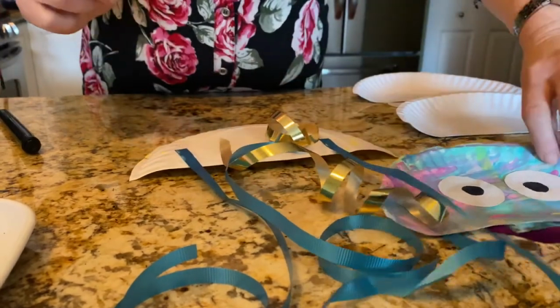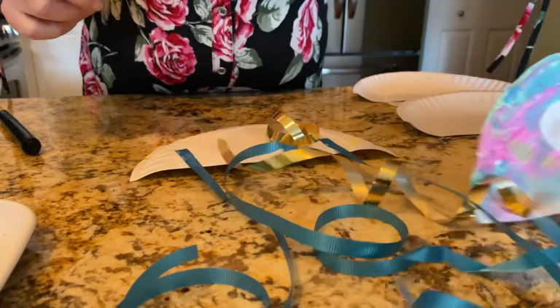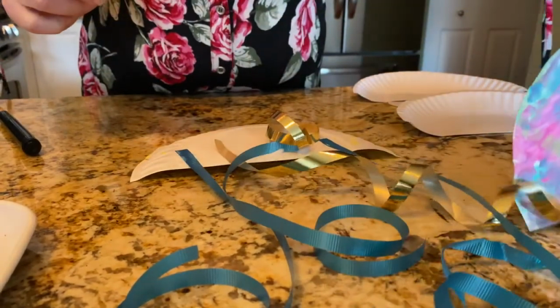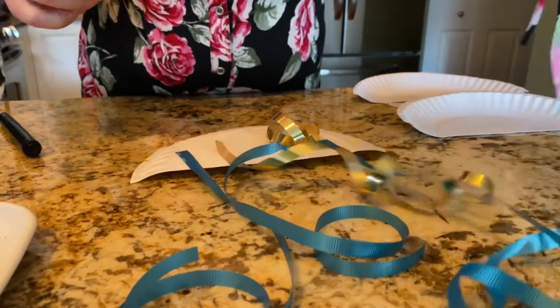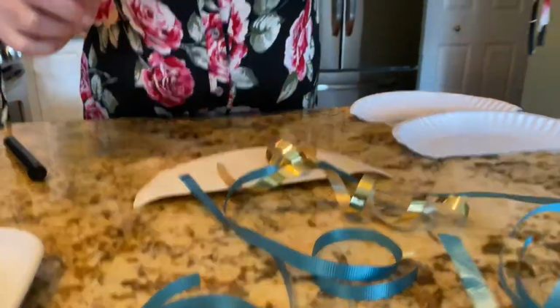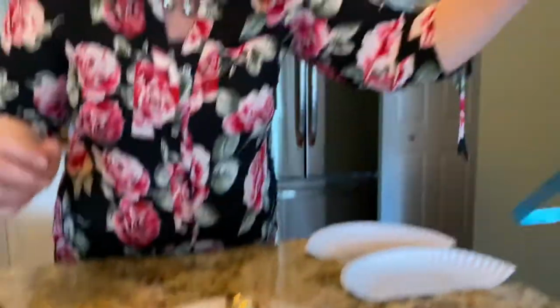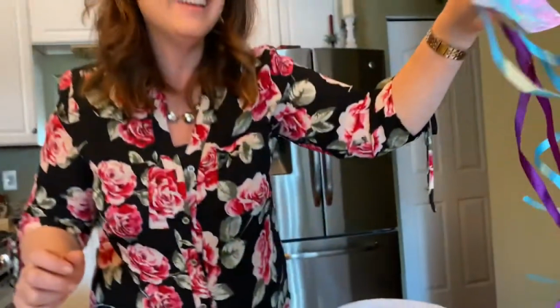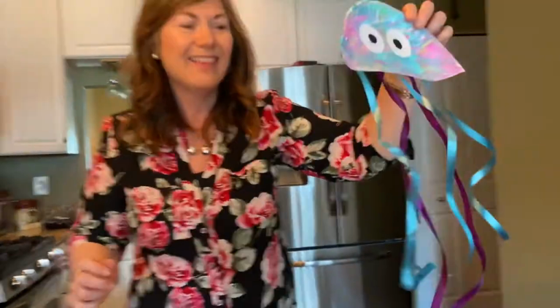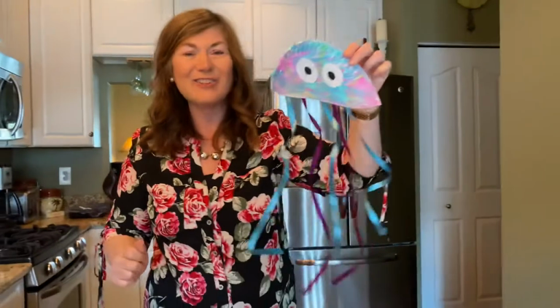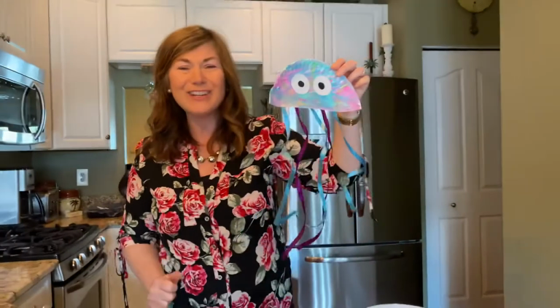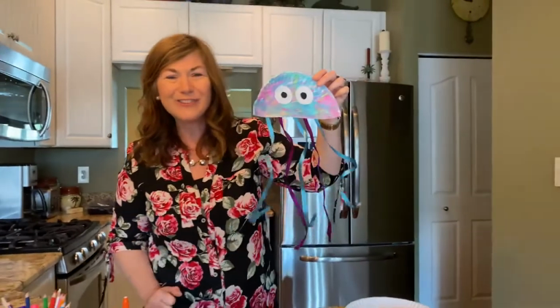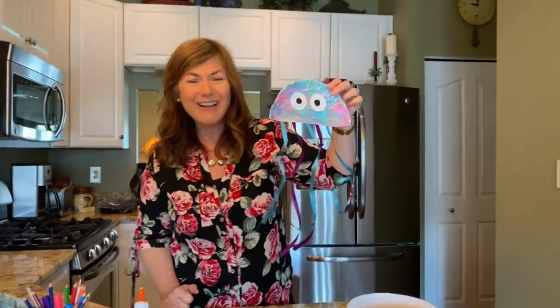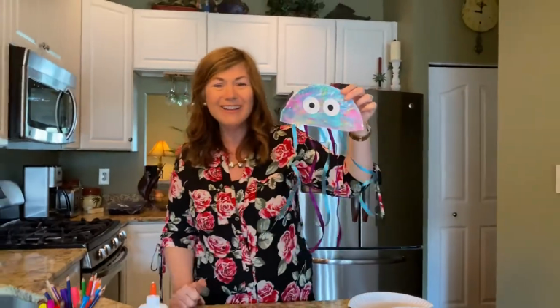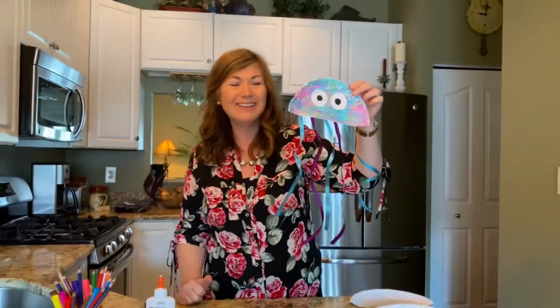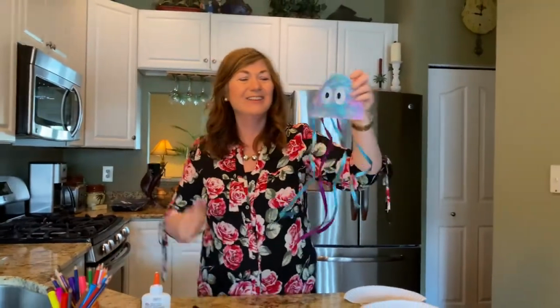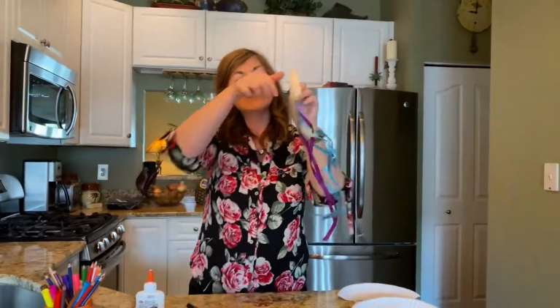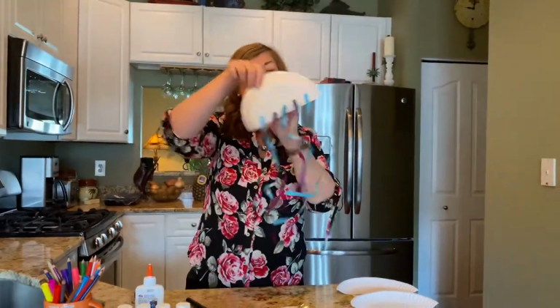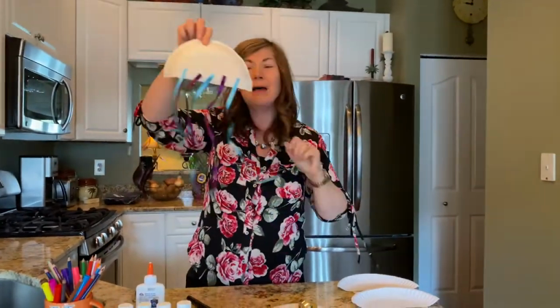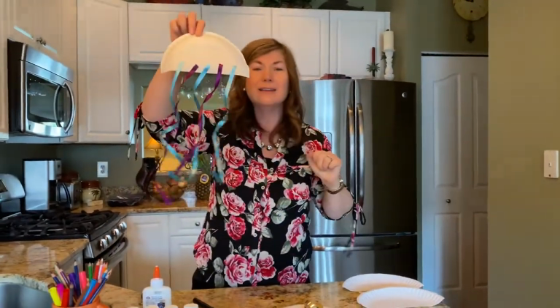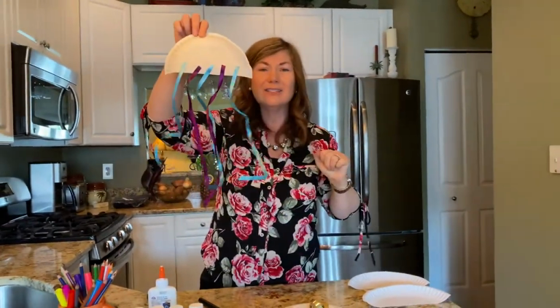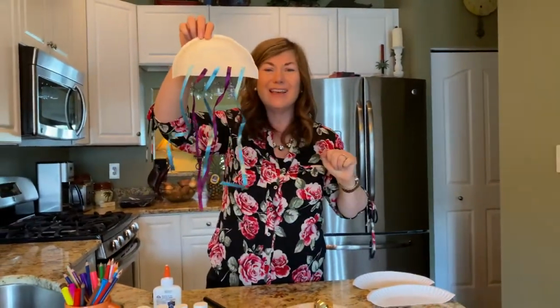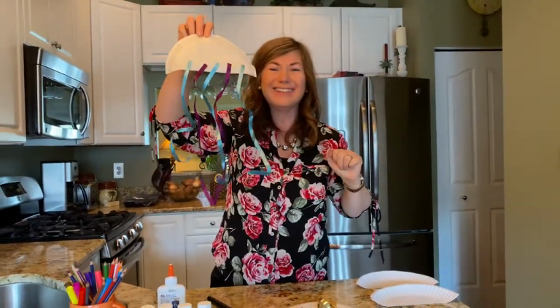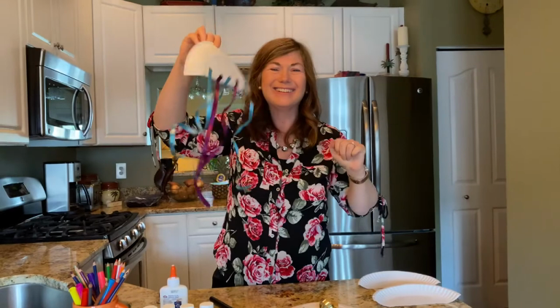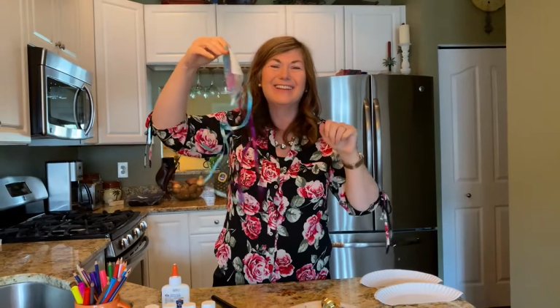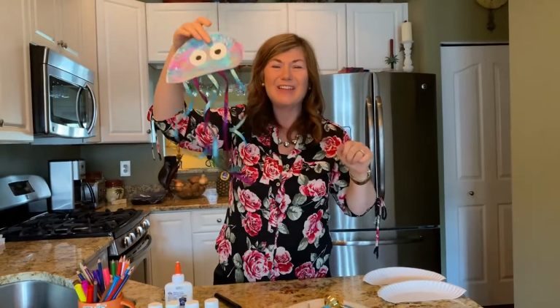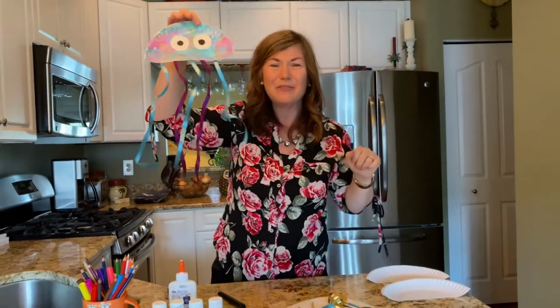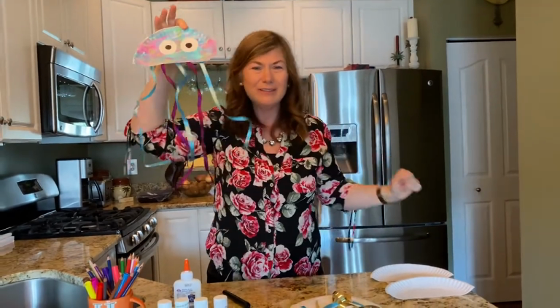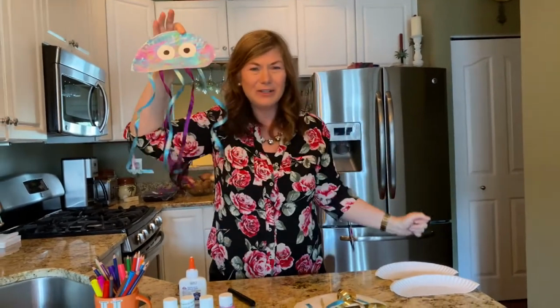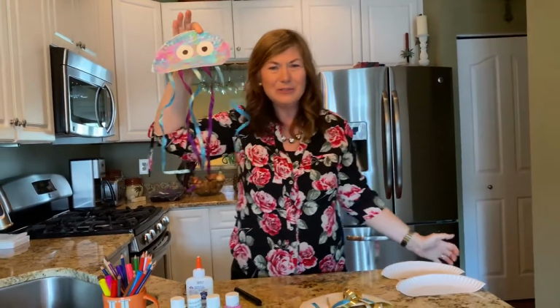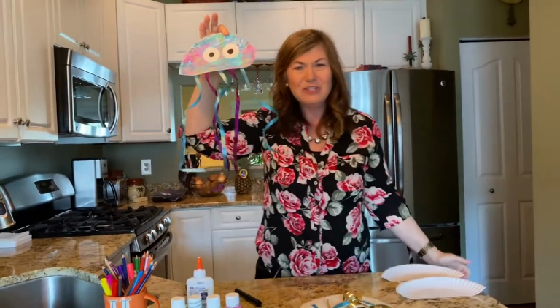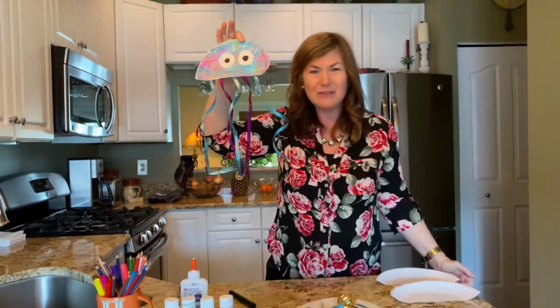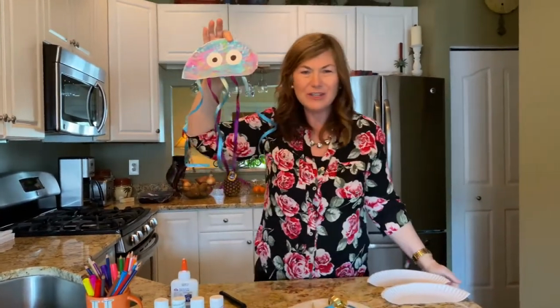And here's the one that I made that's already dry. You can see the back looks like that, and the front is a cute little jellyfish.